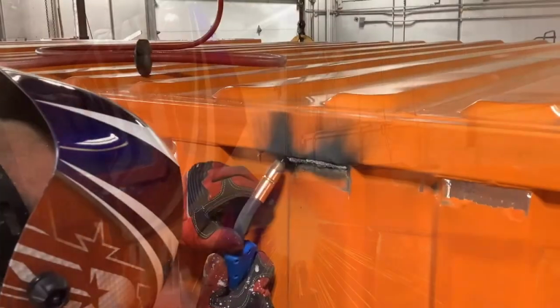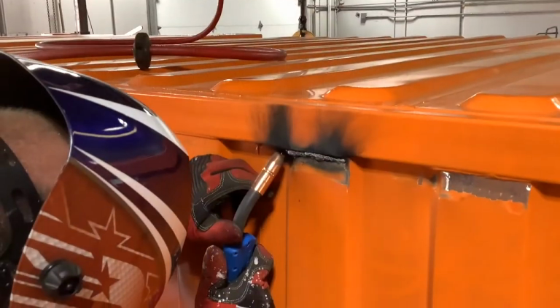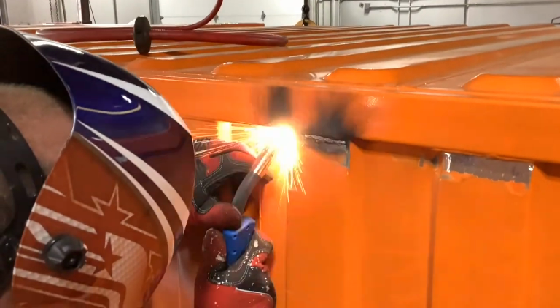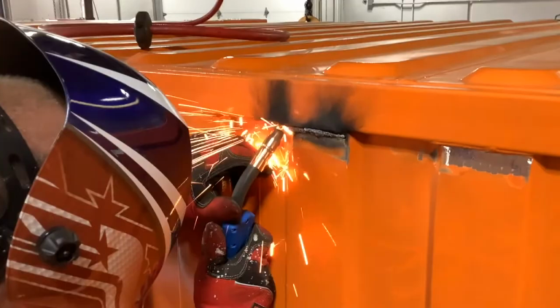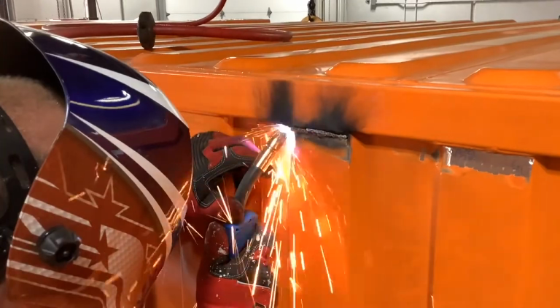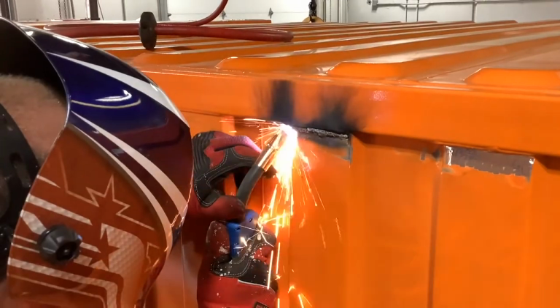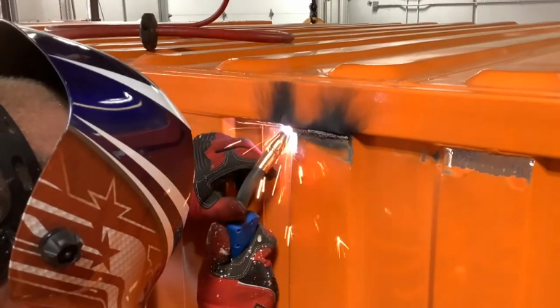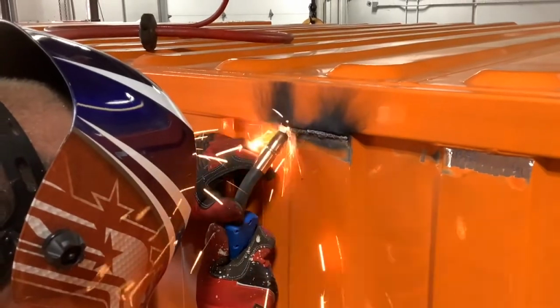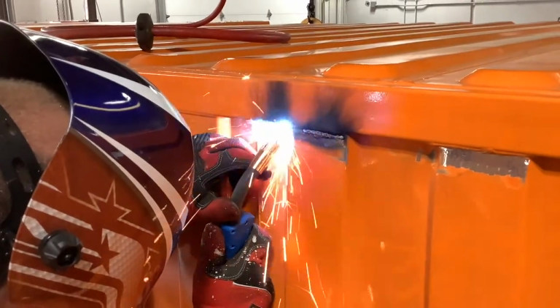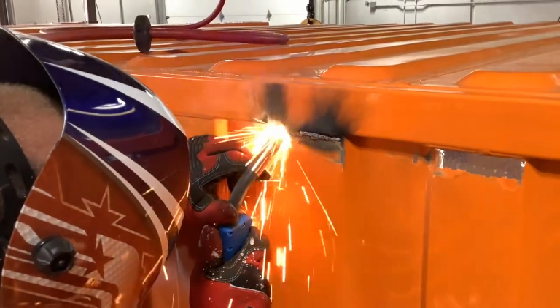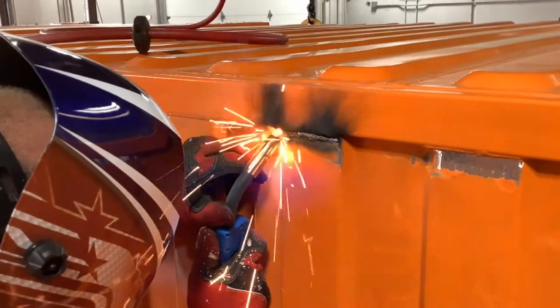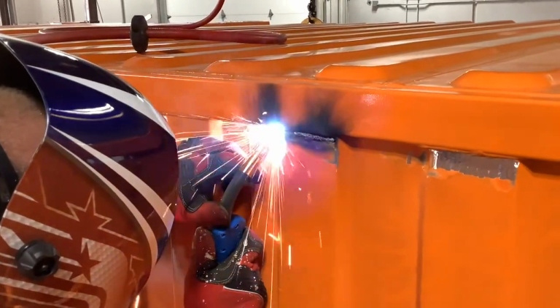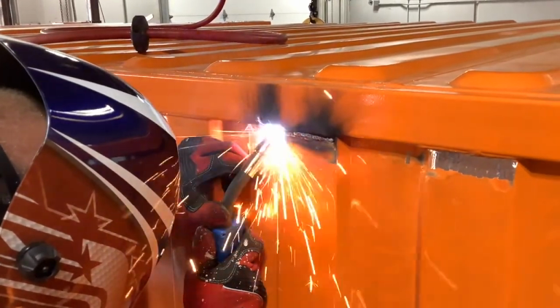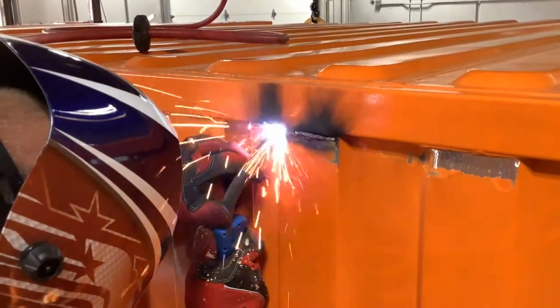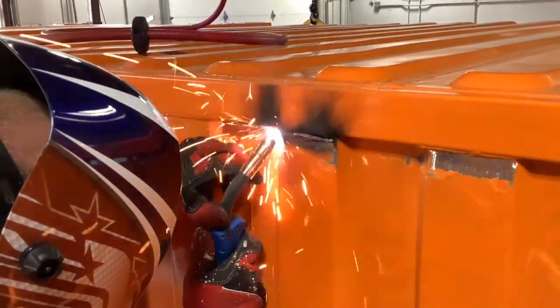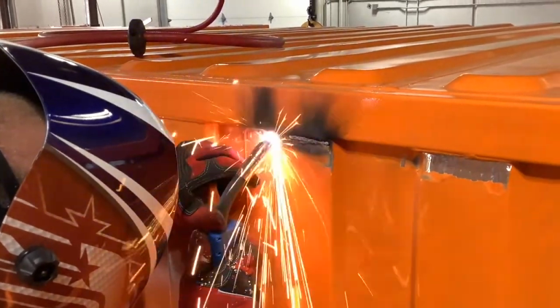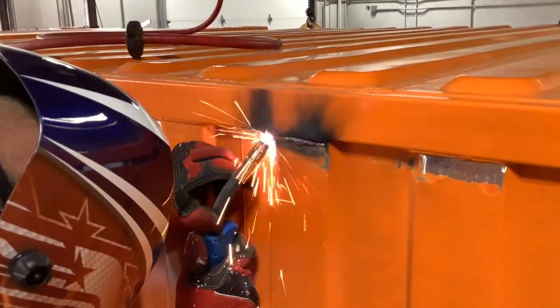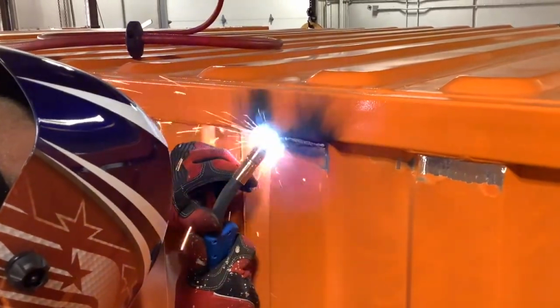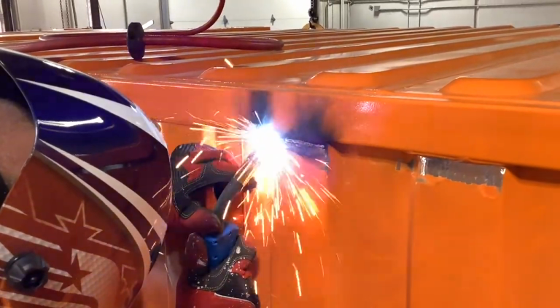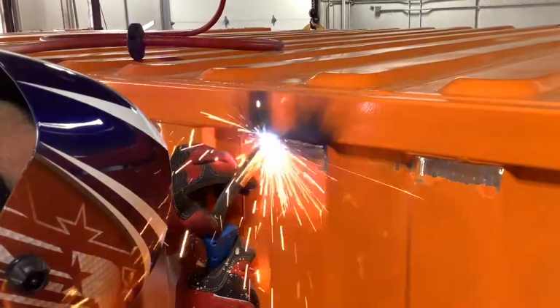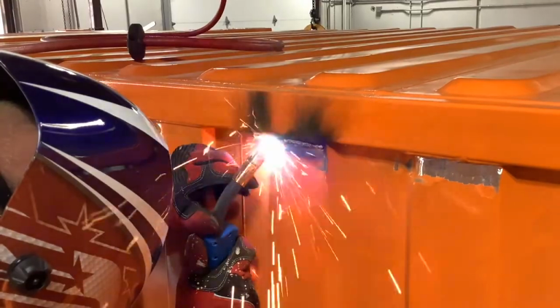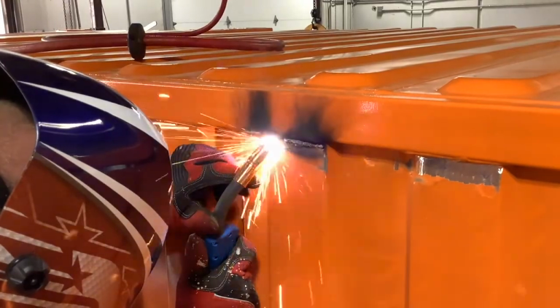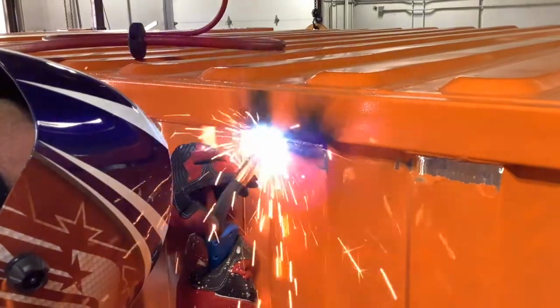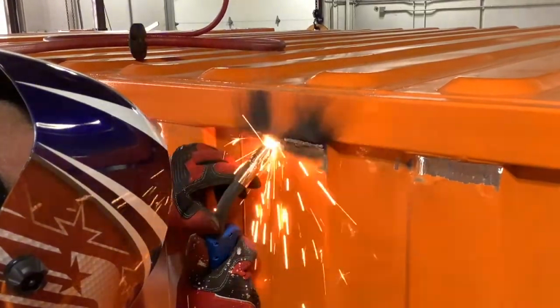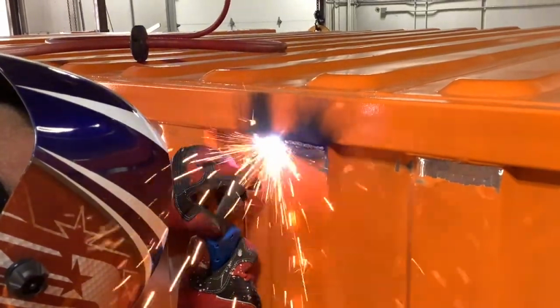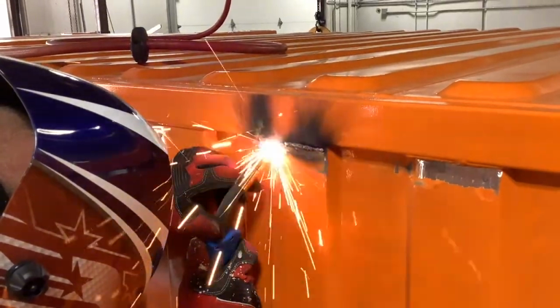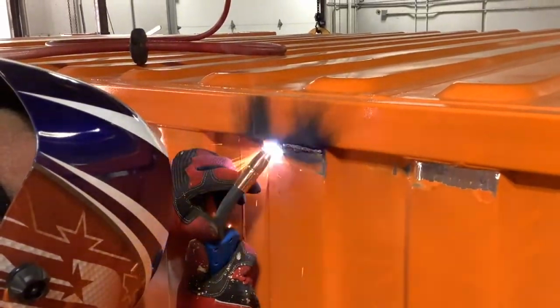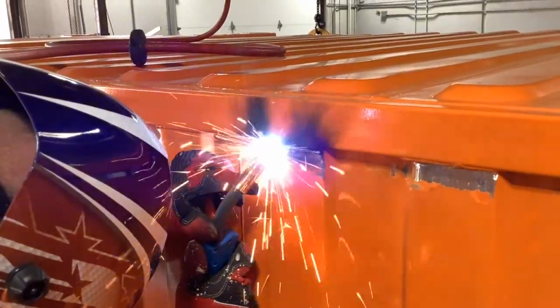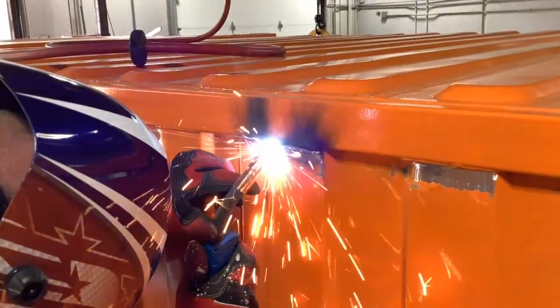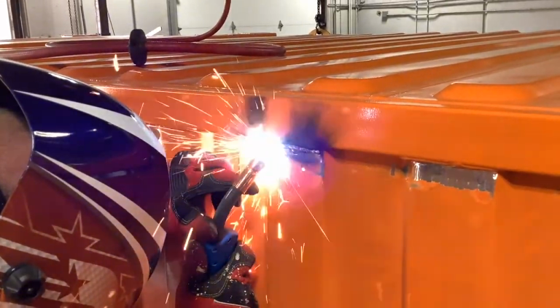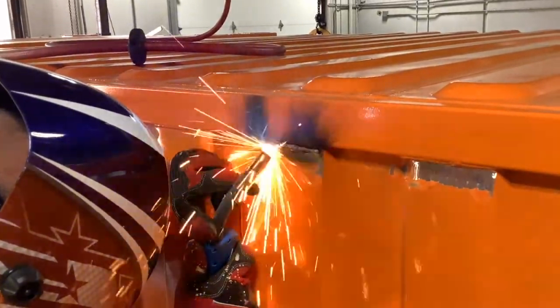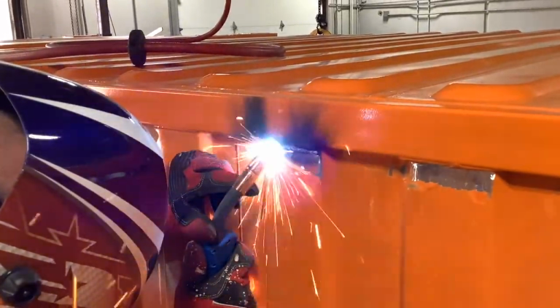When welding thinner panels like this, you're going to want to lower the voltage on your MIG welding machine, as well as lower the wire speed.